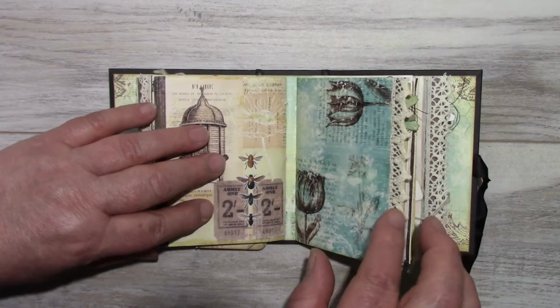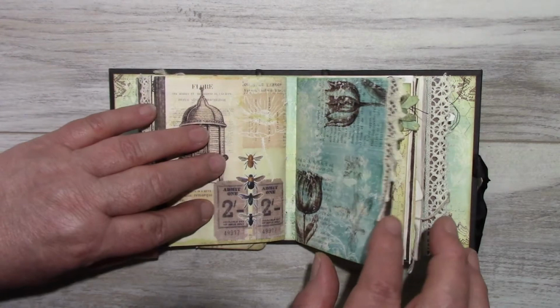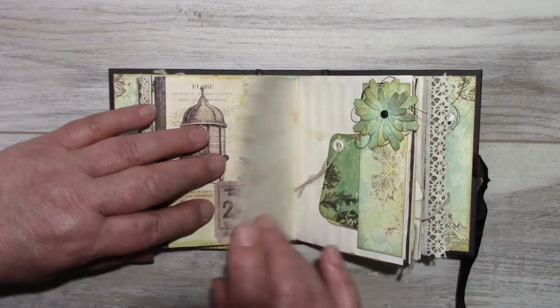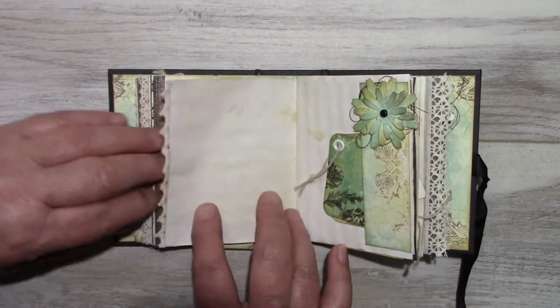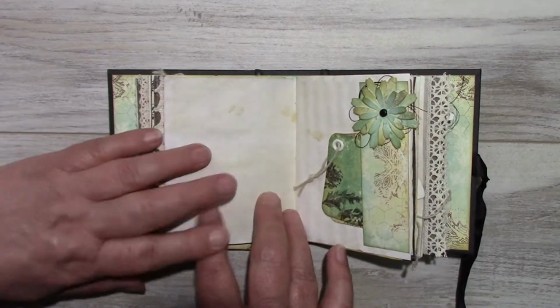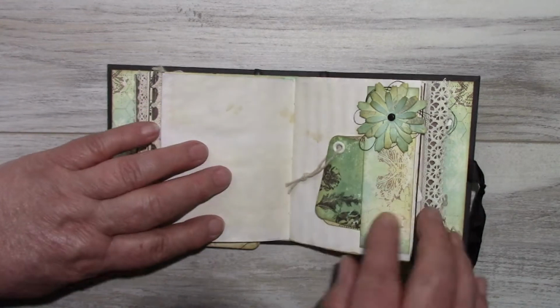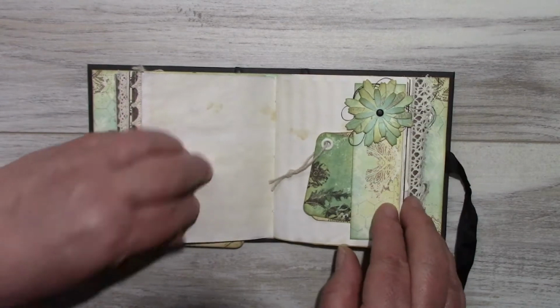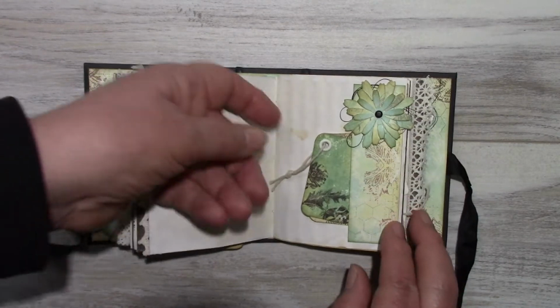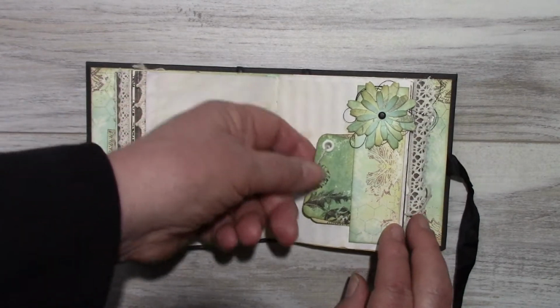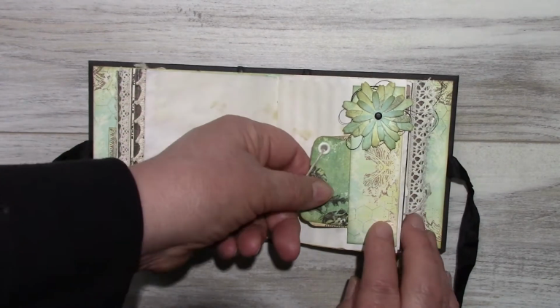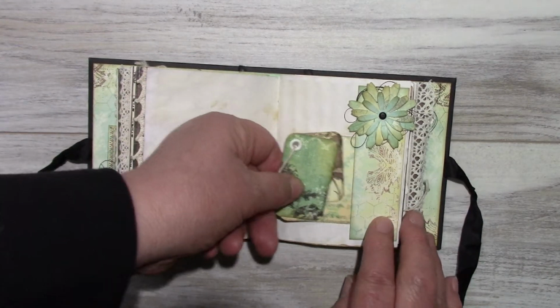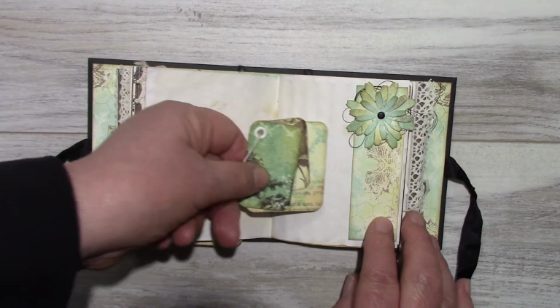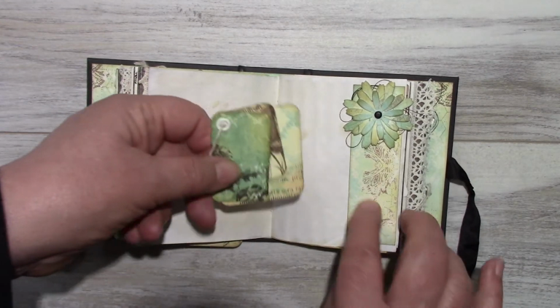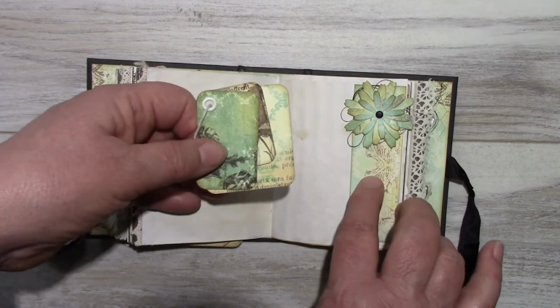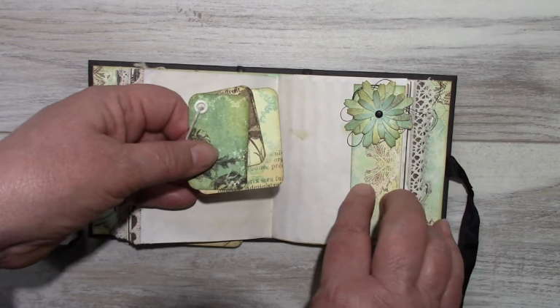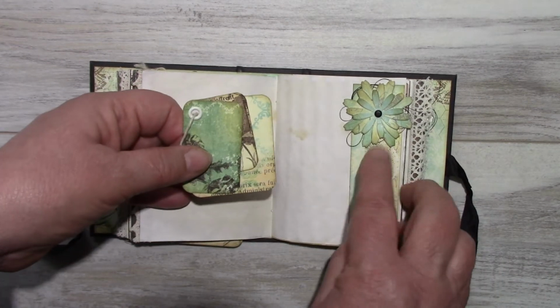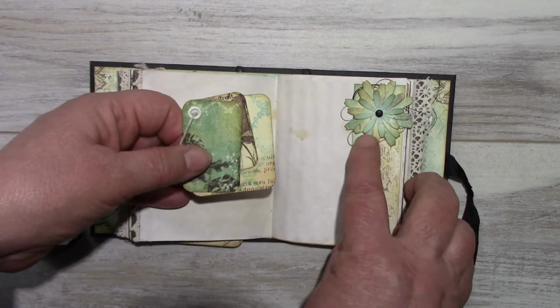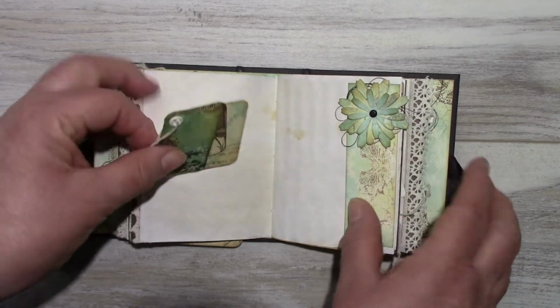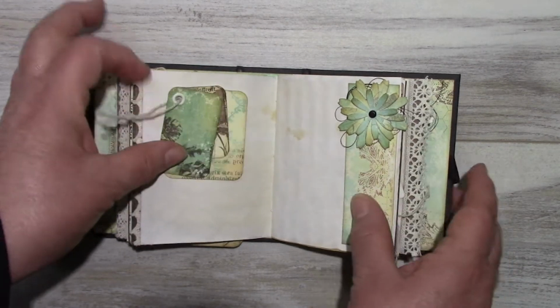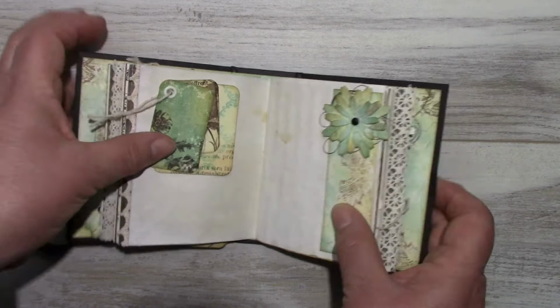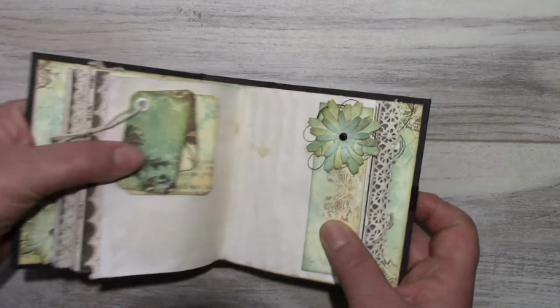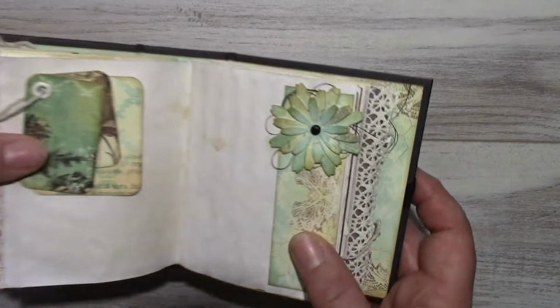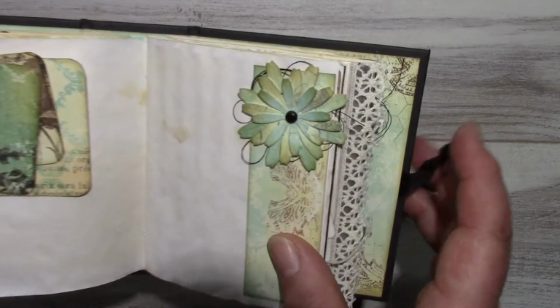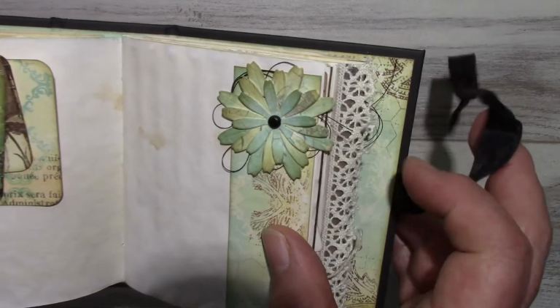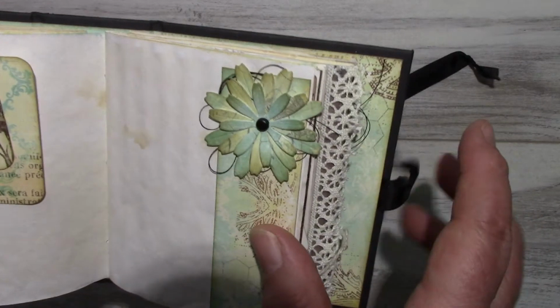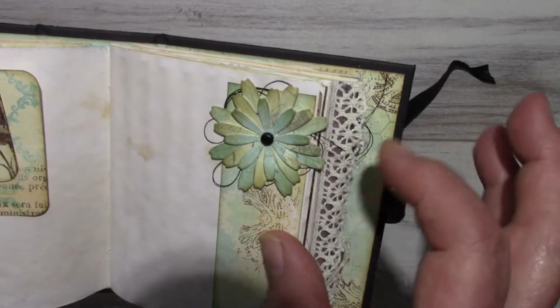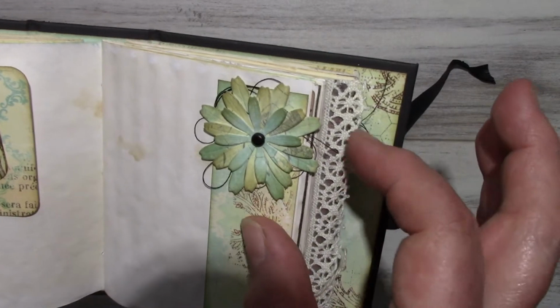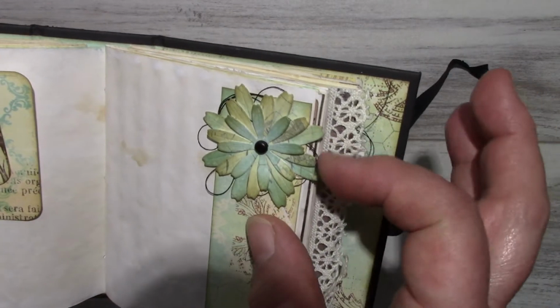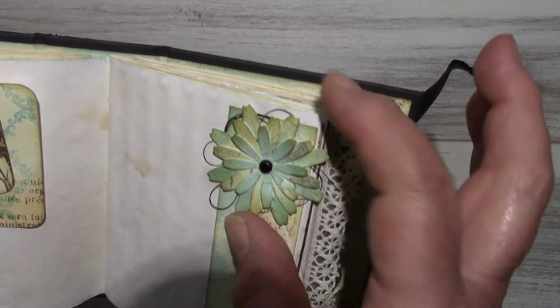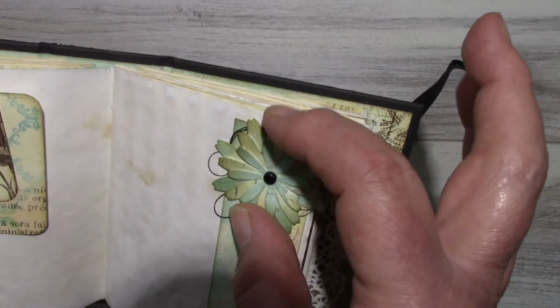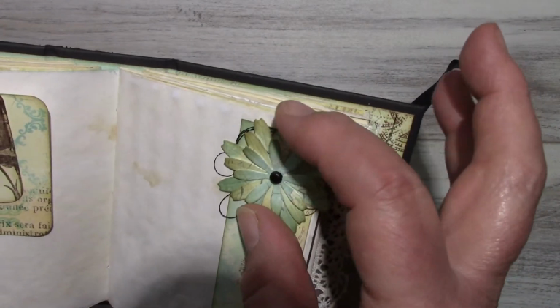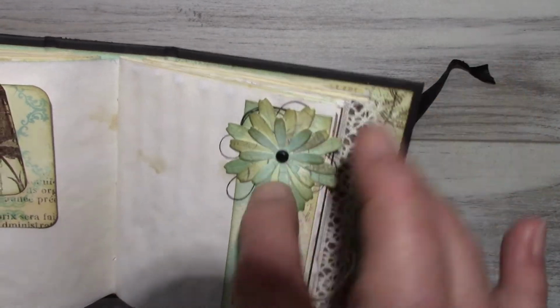The third signature. A side tuck with flowers, and I just put some black thread on it.